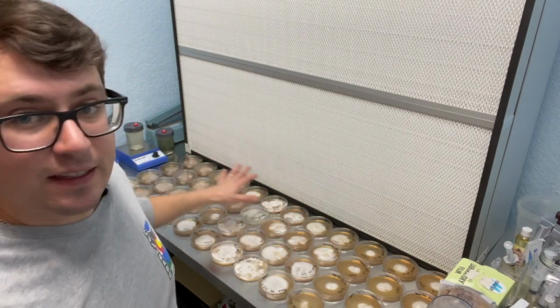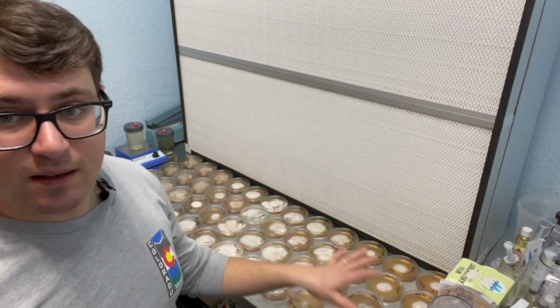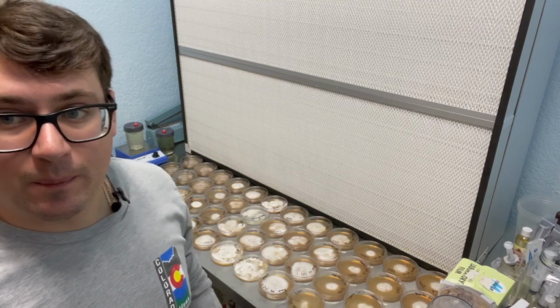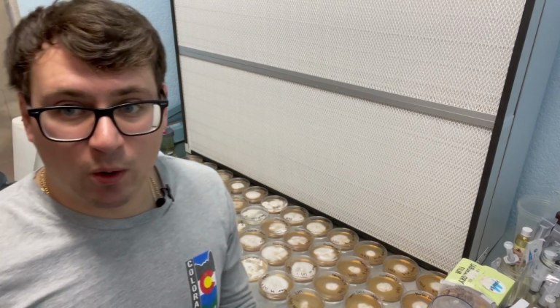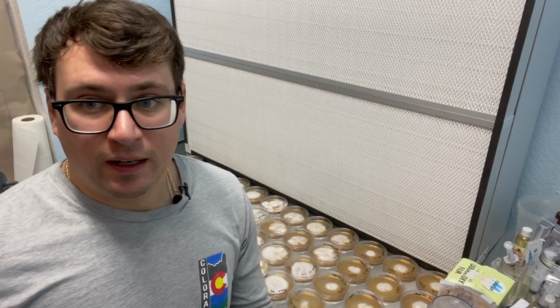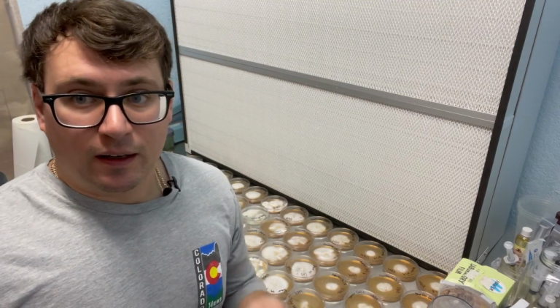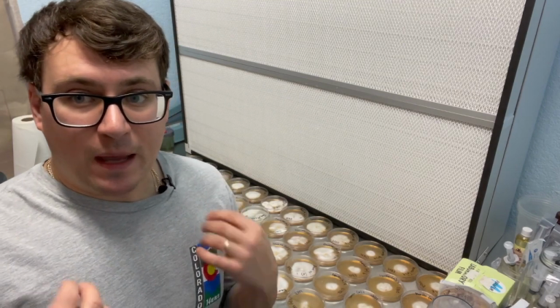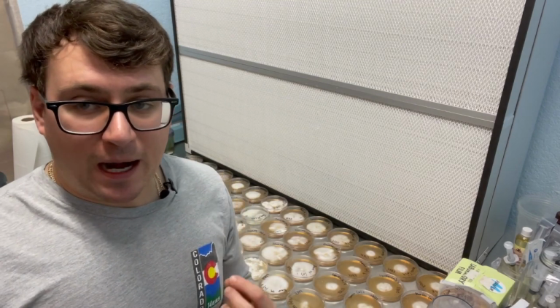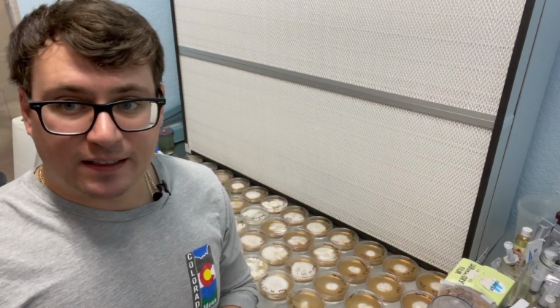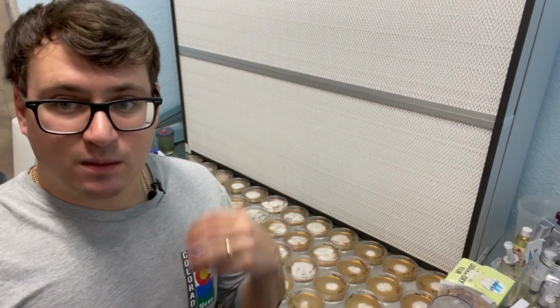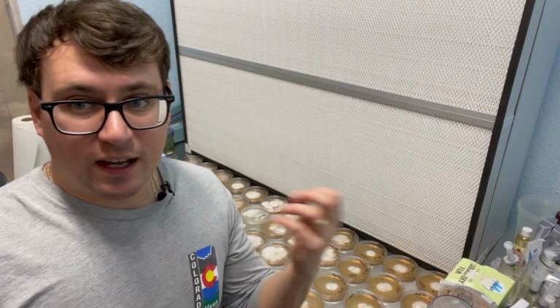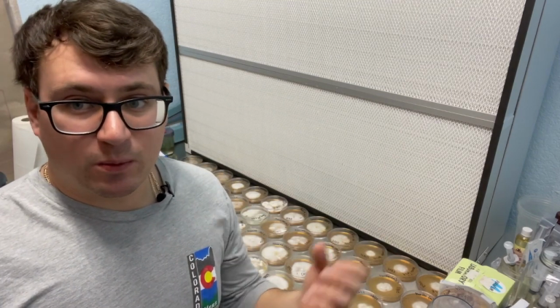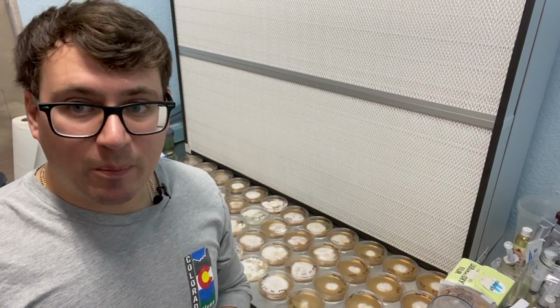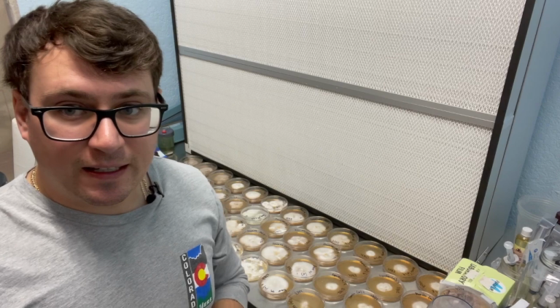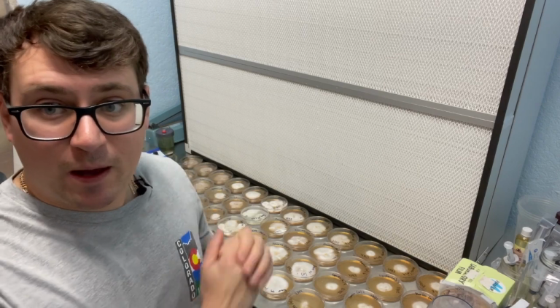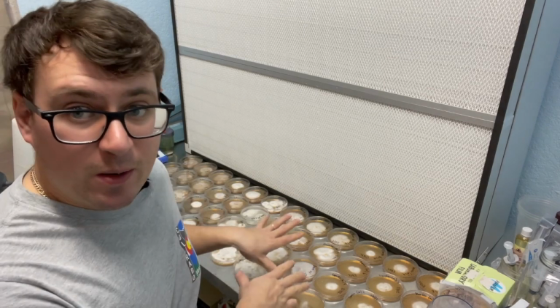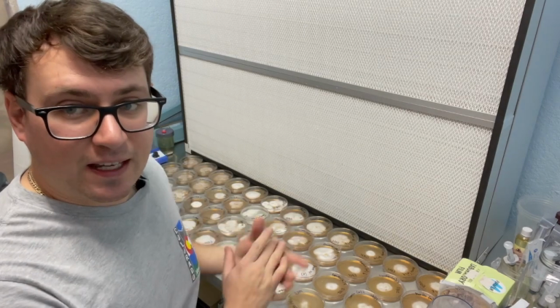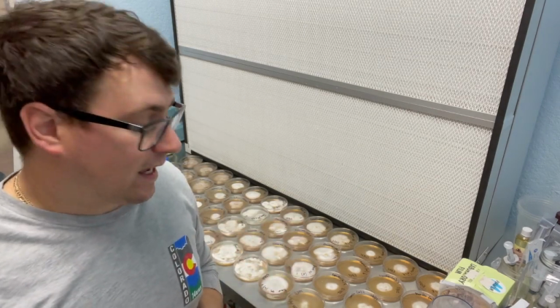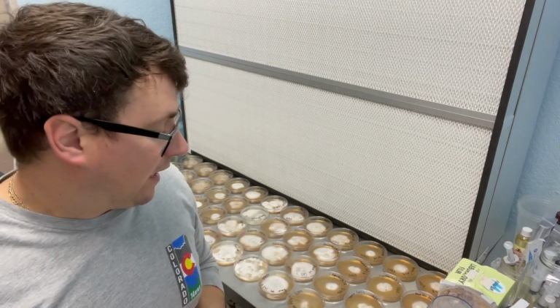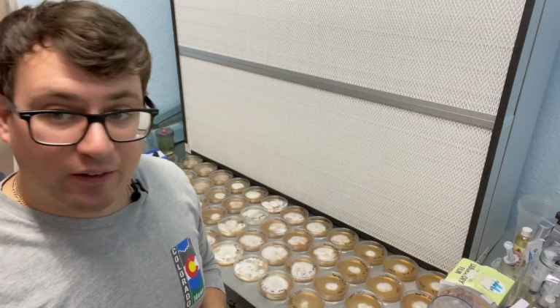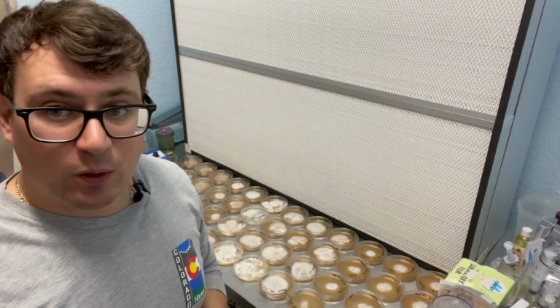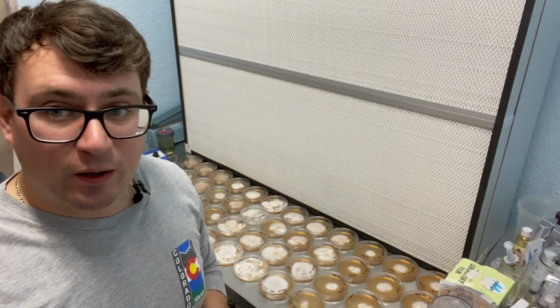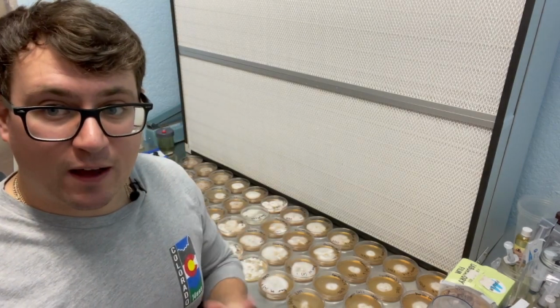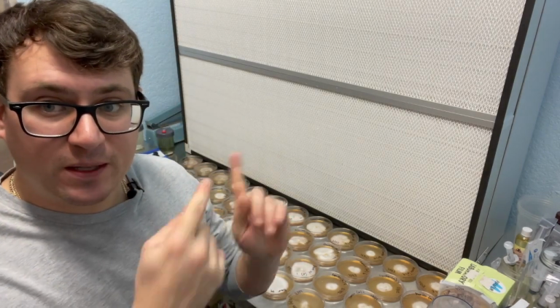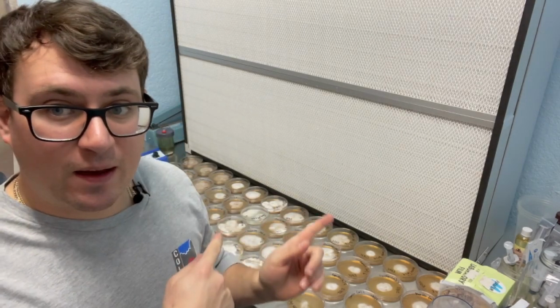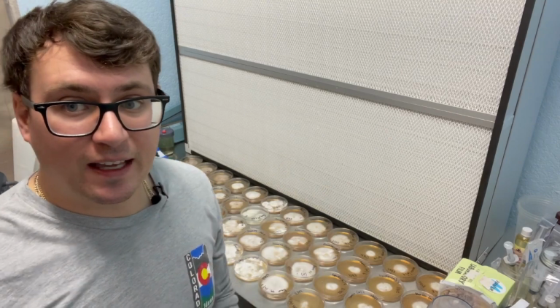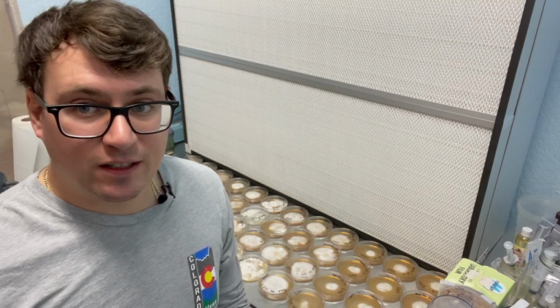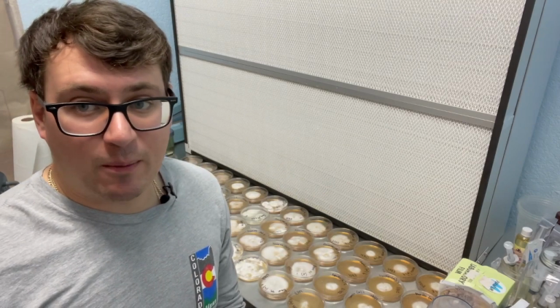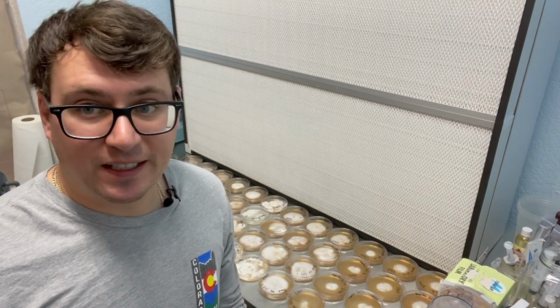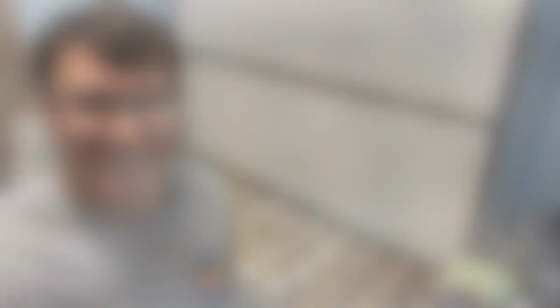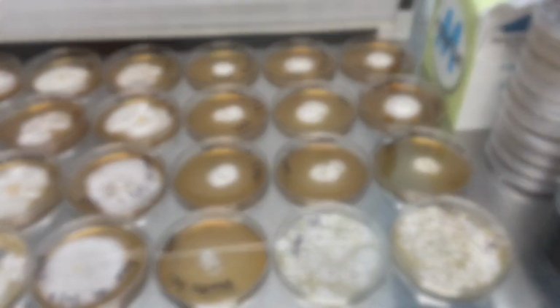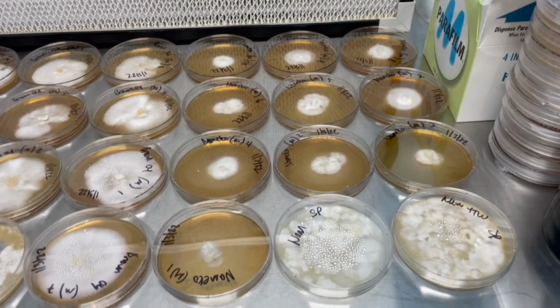Just wanted to give you an update on how these spore-mated pairings and spore isolates were developing. It's been about three weeks and we've got some really good growth, so I'll flip this around and kind of describe what I'm seeing.